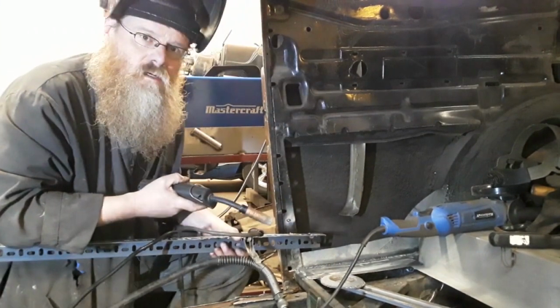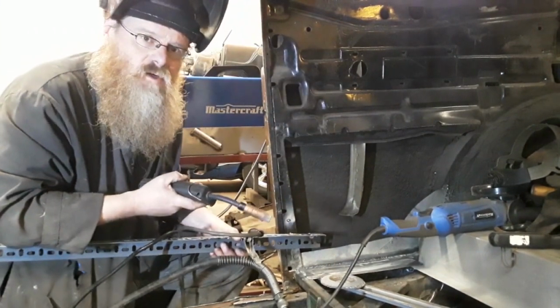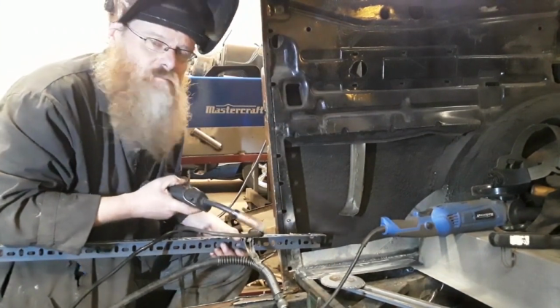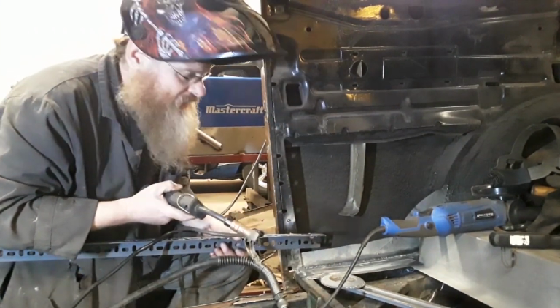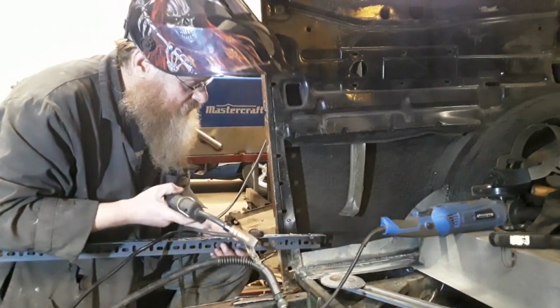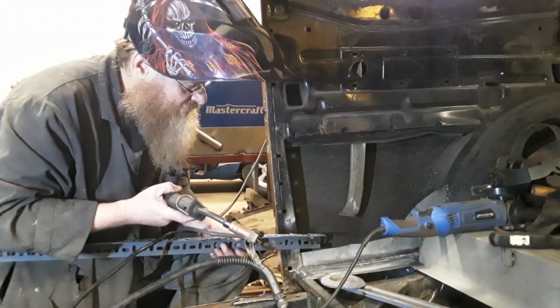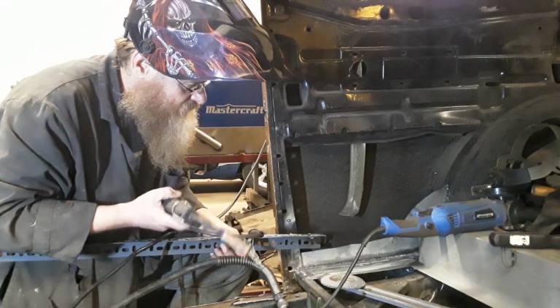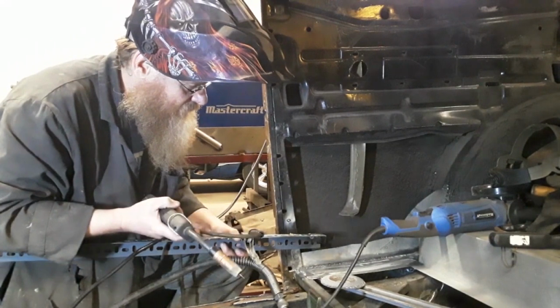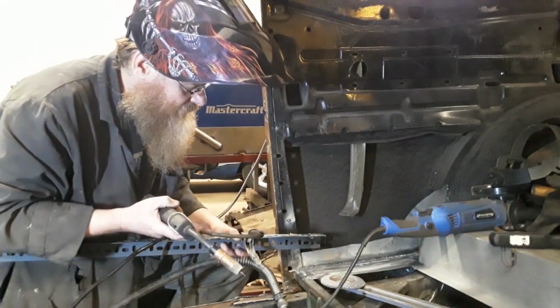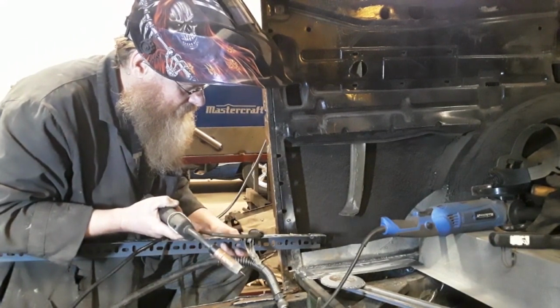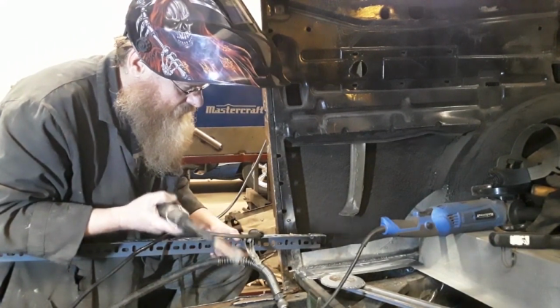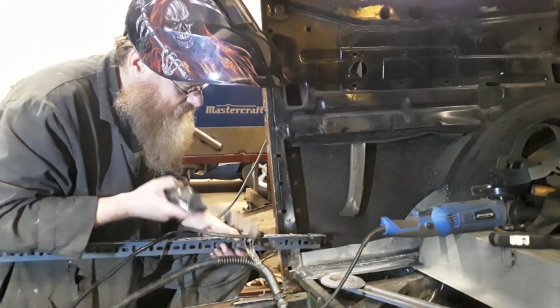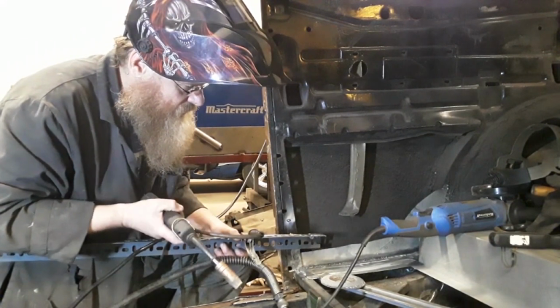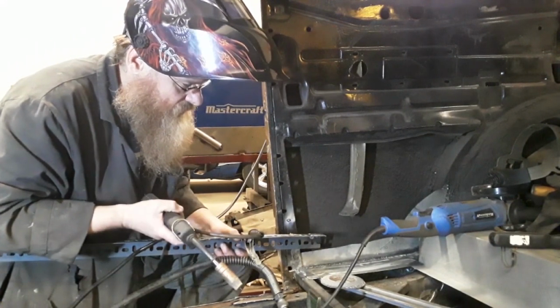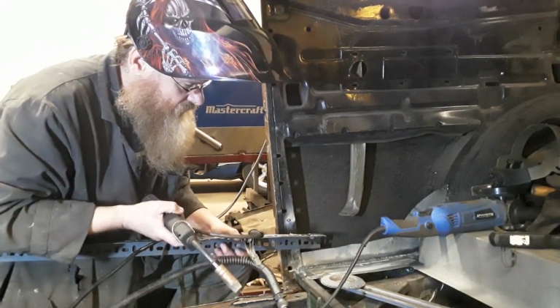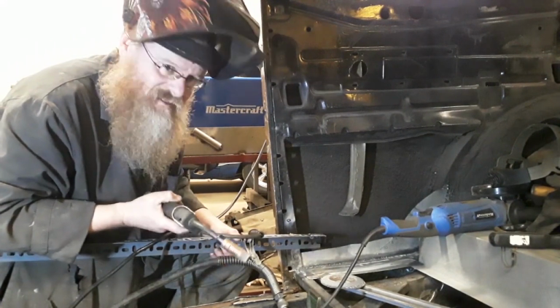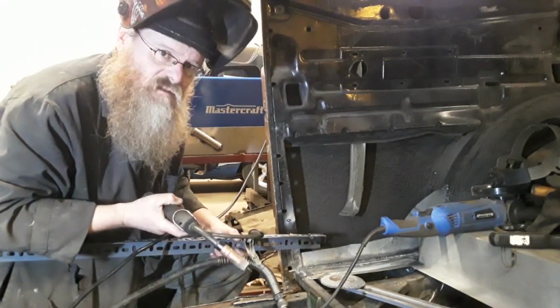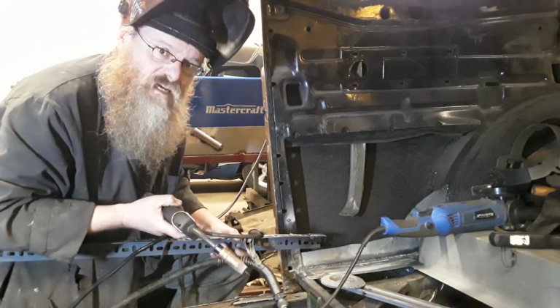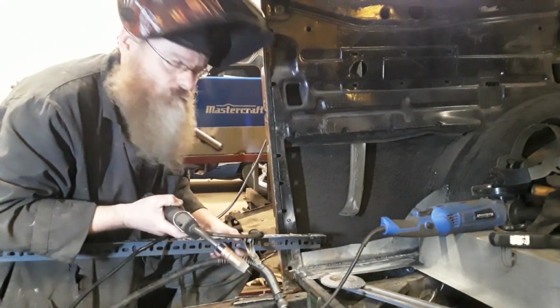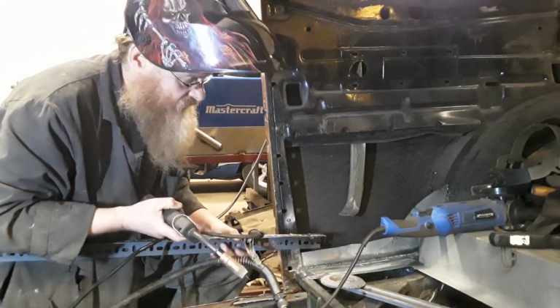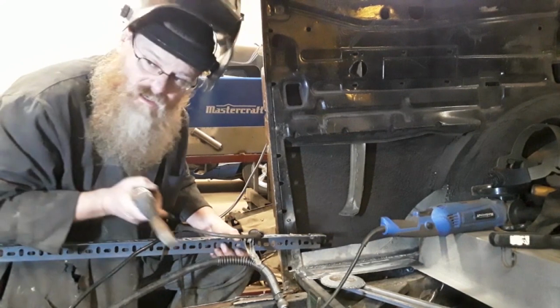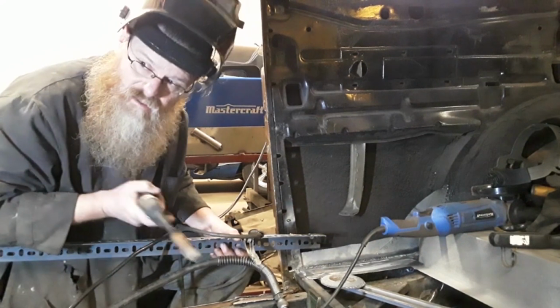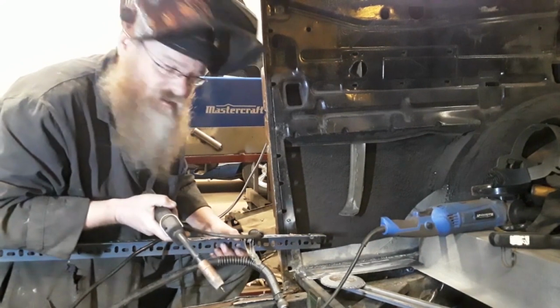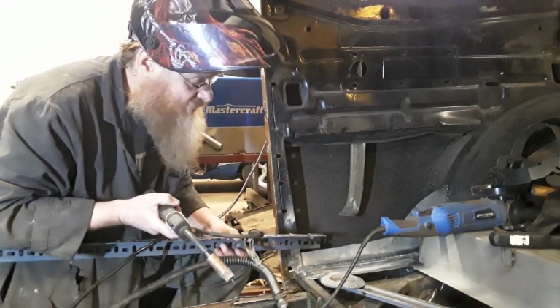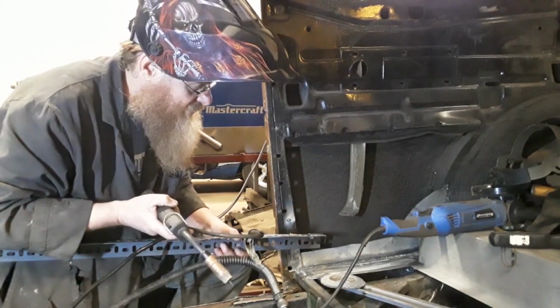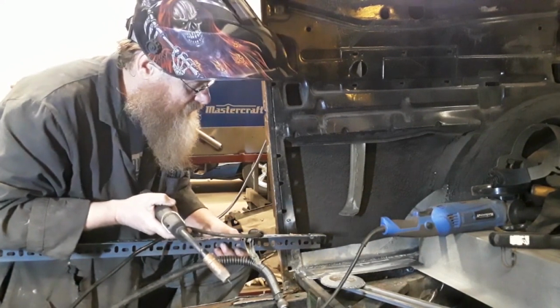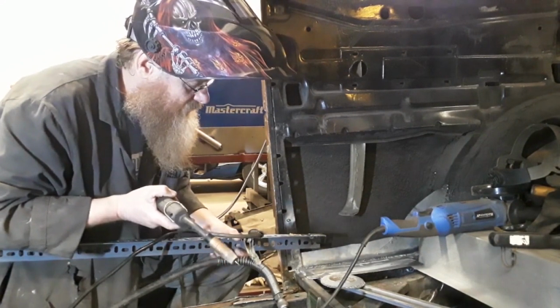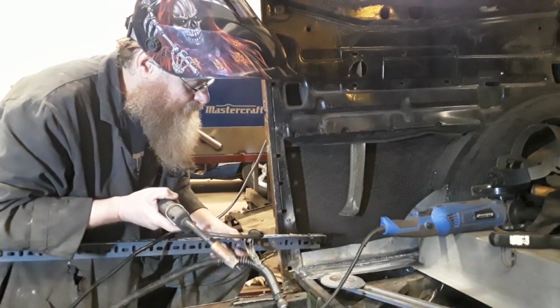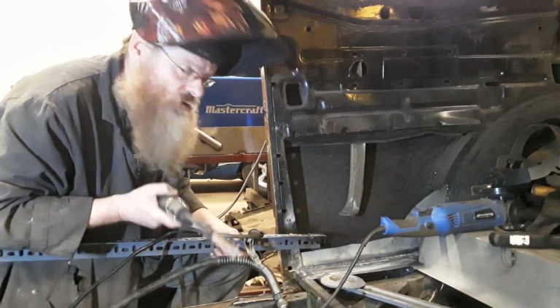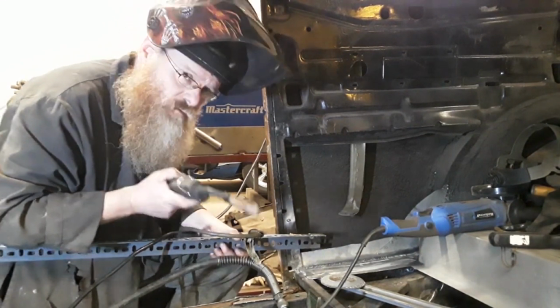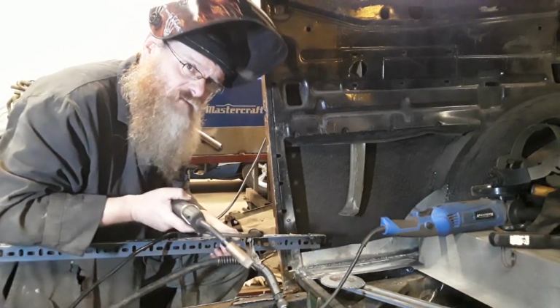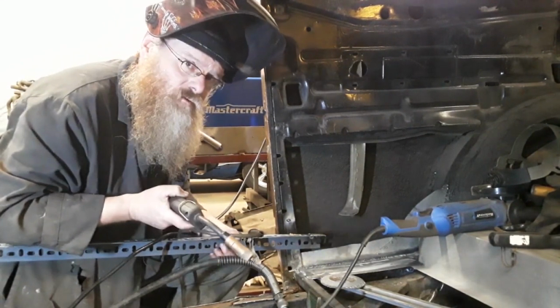Do you ever completely miss when you're welding? I can't see a thing. I haven't got a light on. I can't see a thing. I think I have a solution.